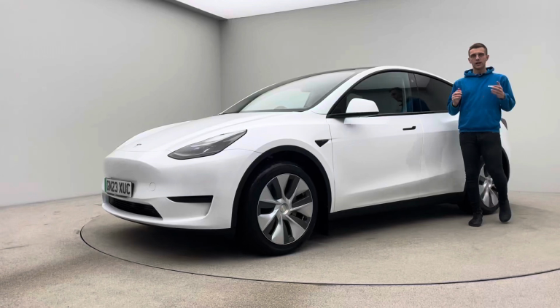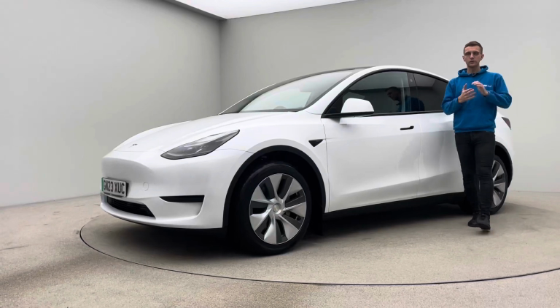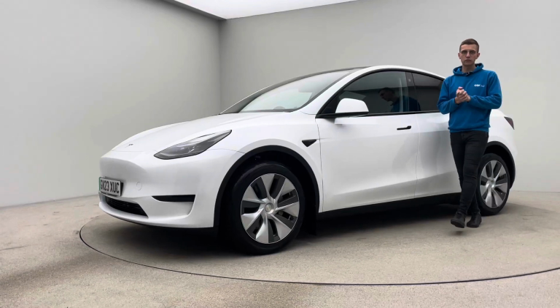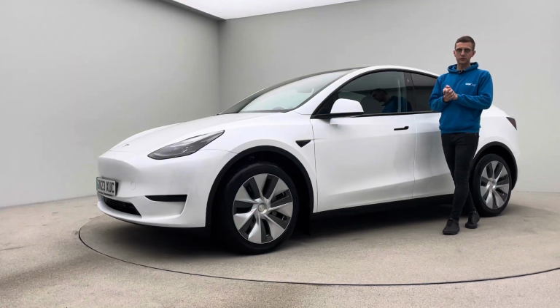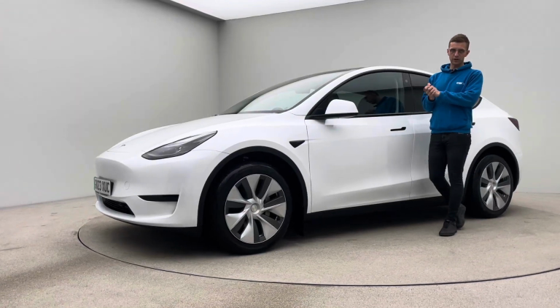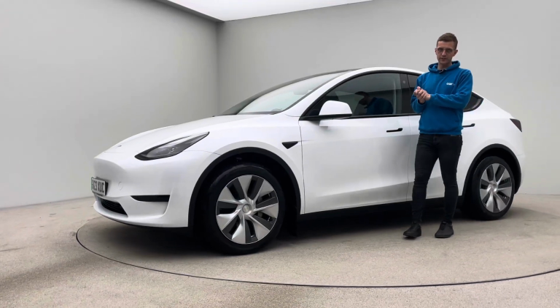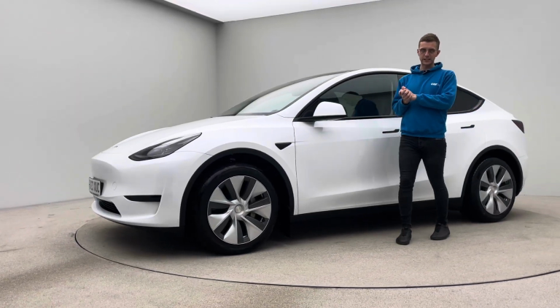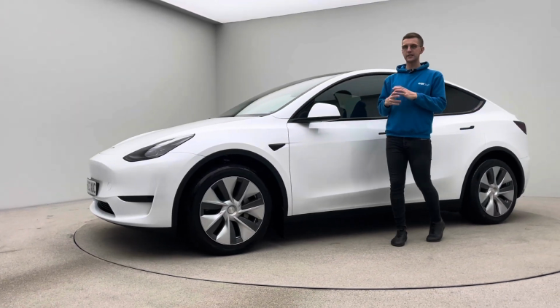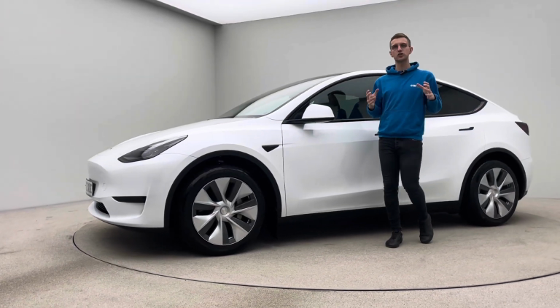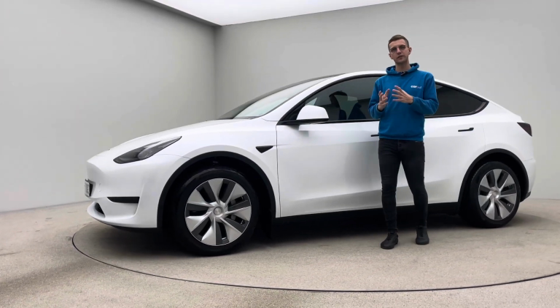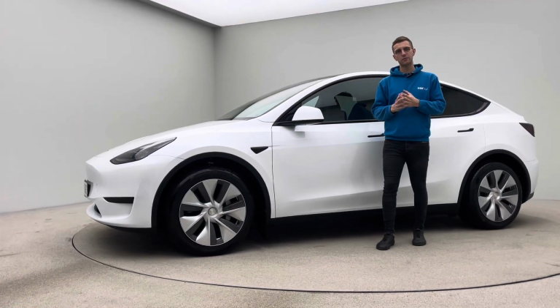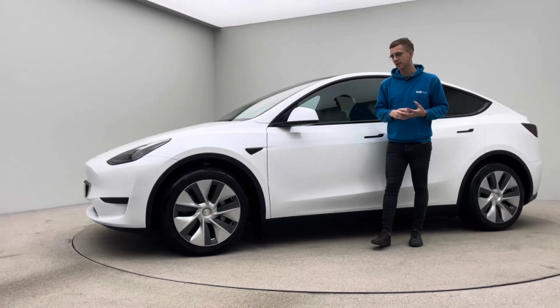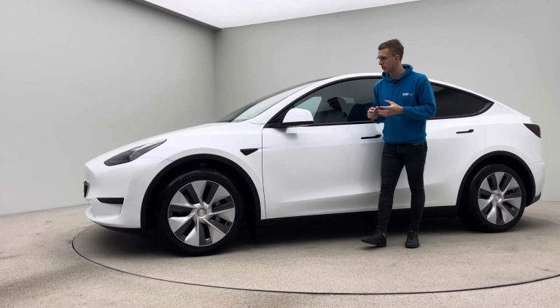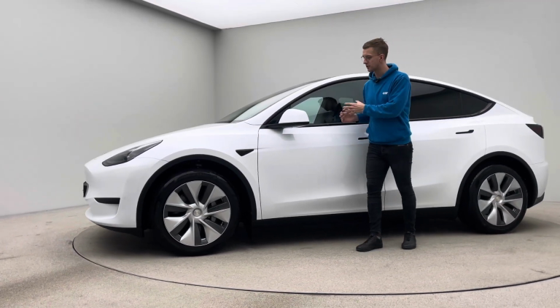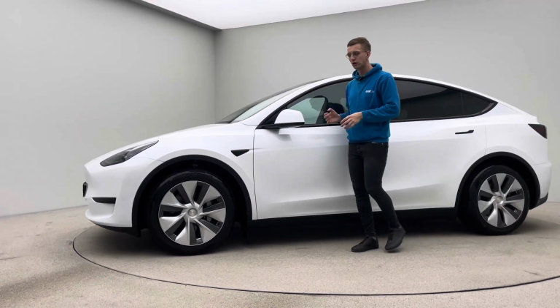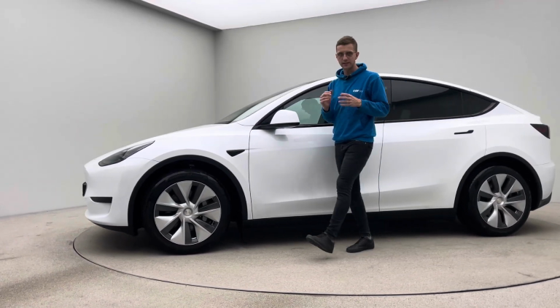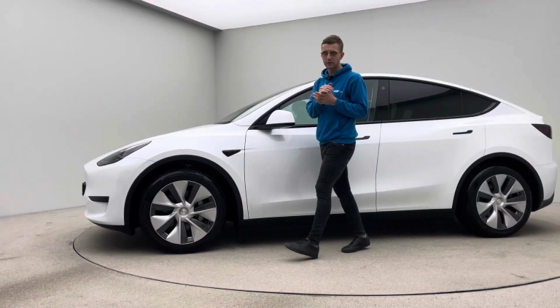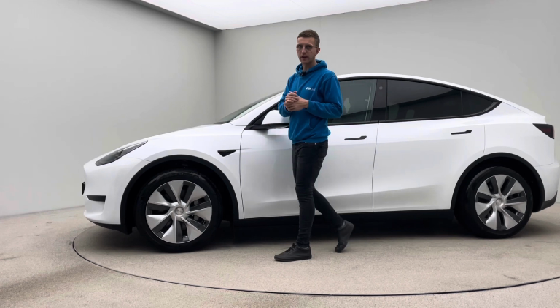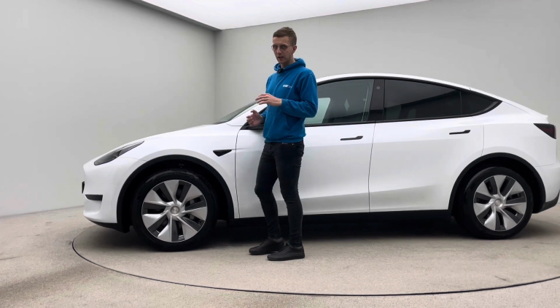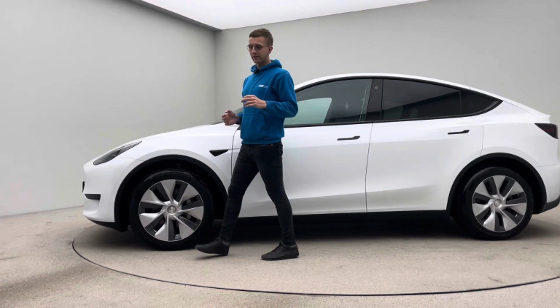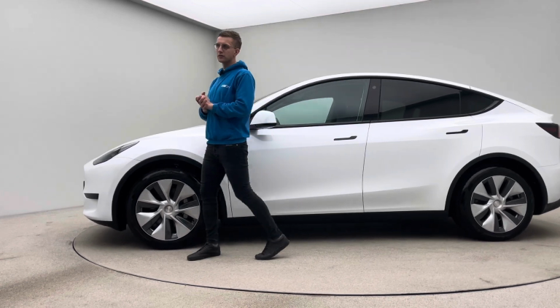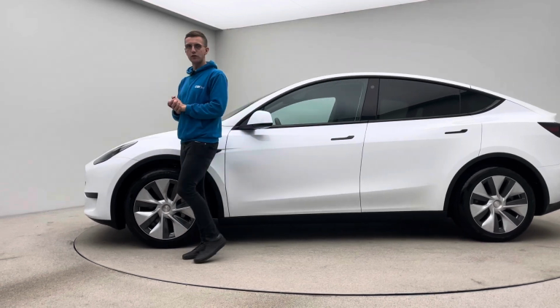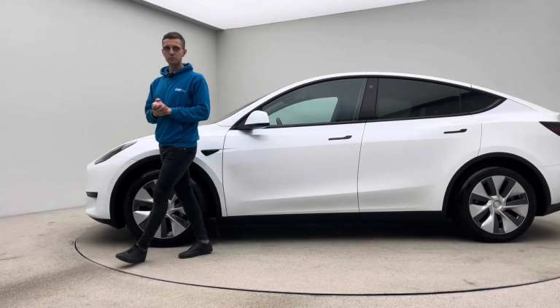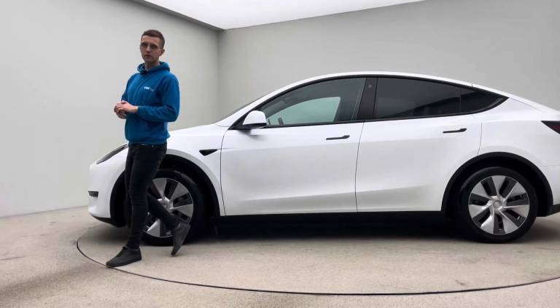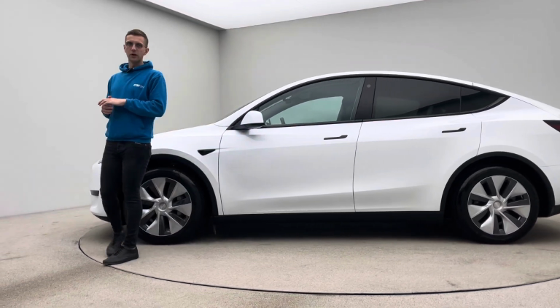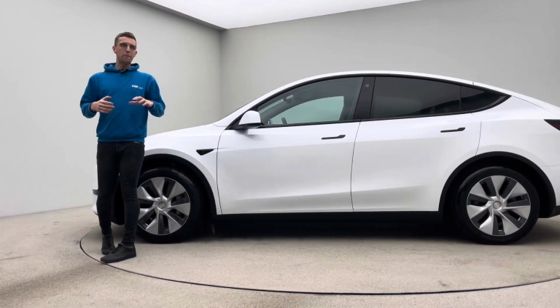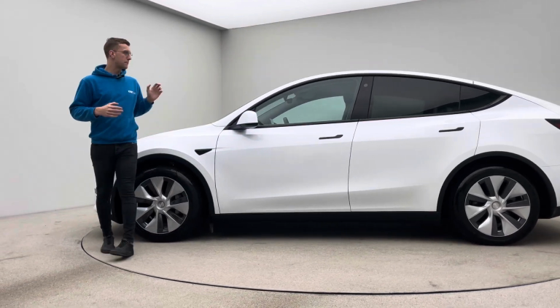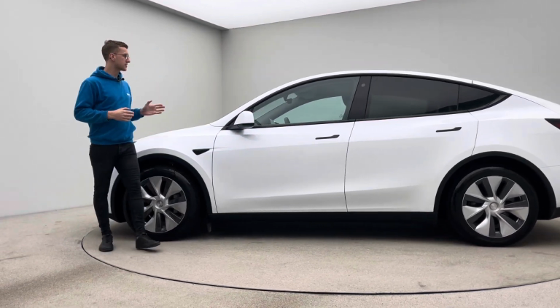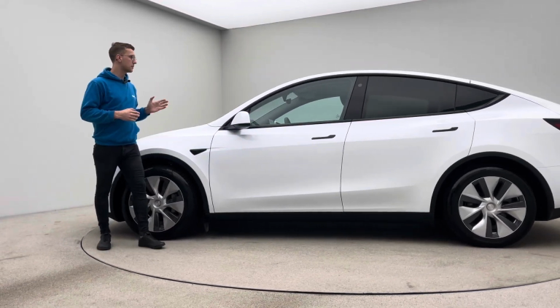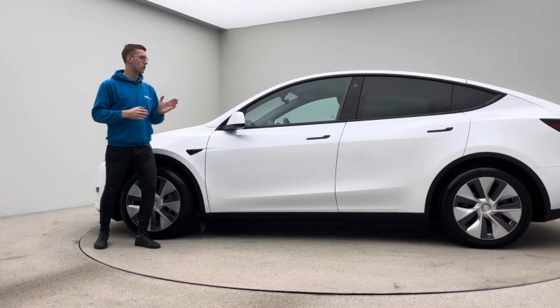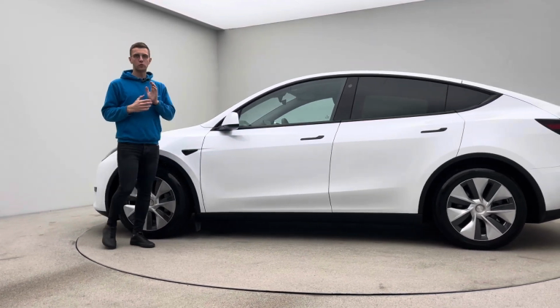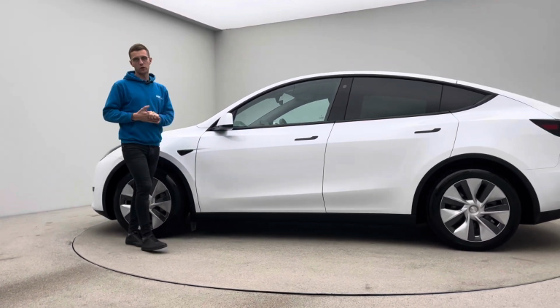Hello and welcome to Car360. This is a short video presentation on this car, our 23 plate, 5,400 mile Tesla Model Y.